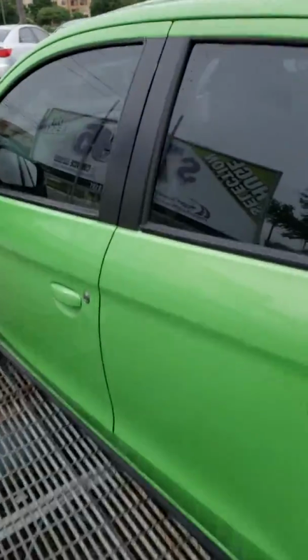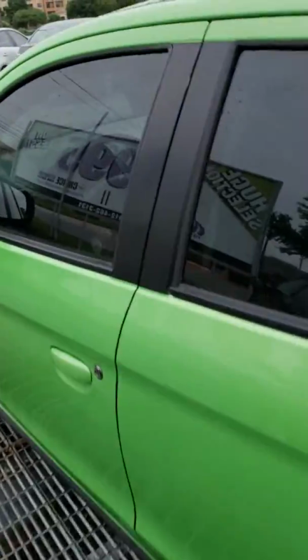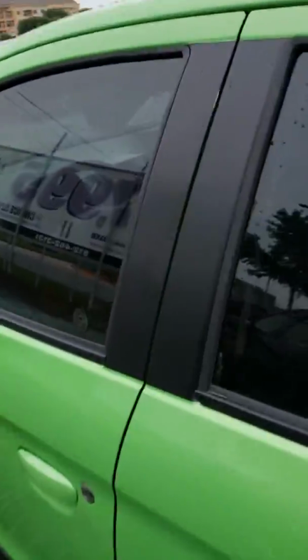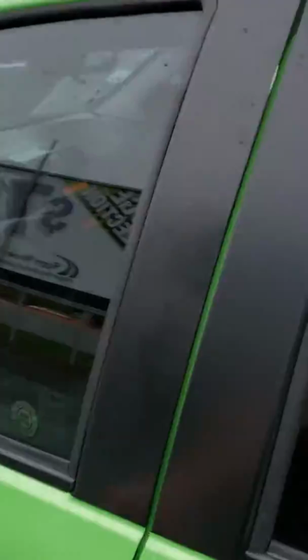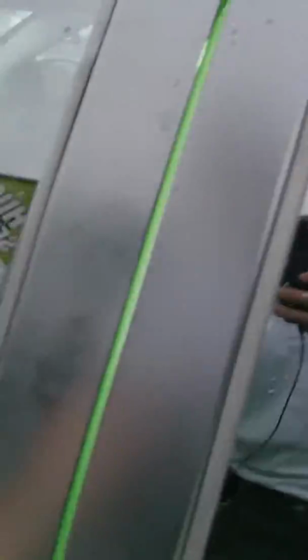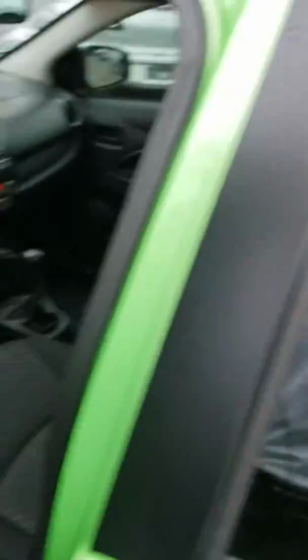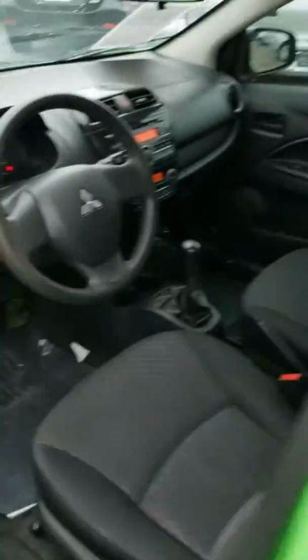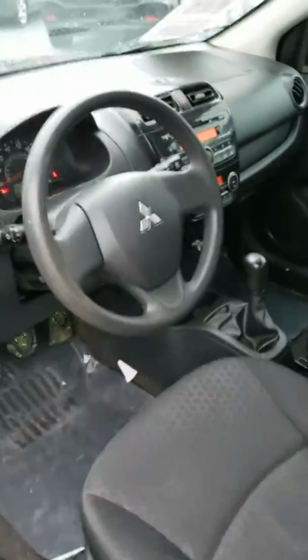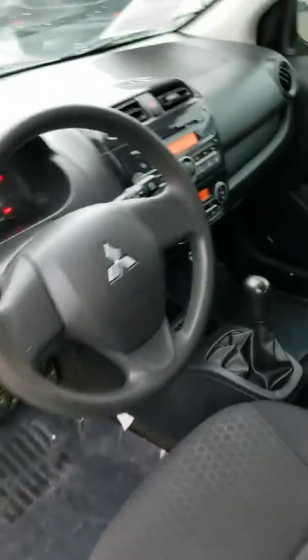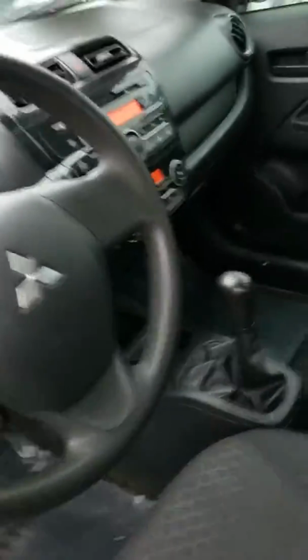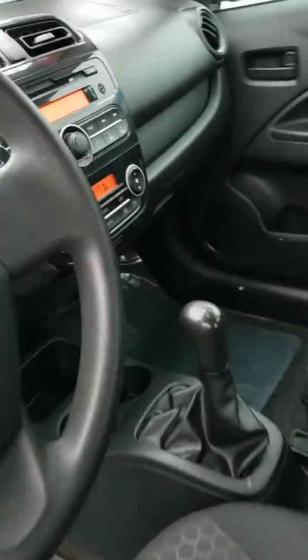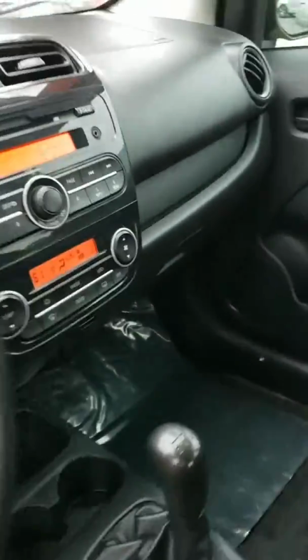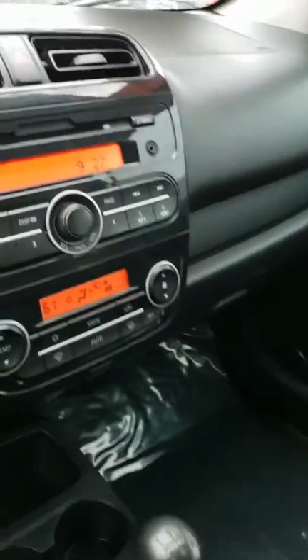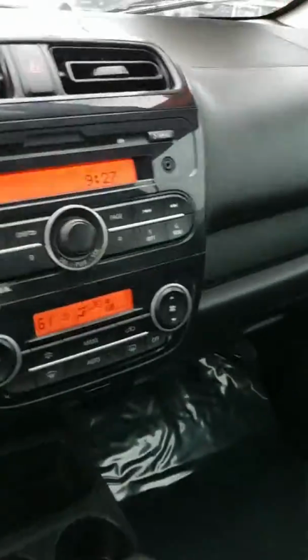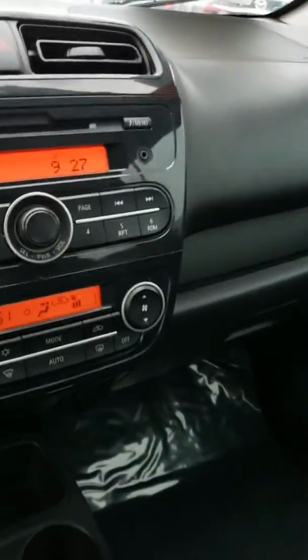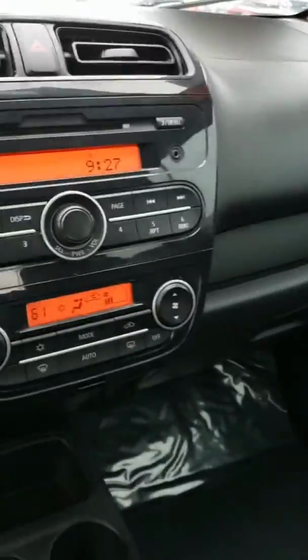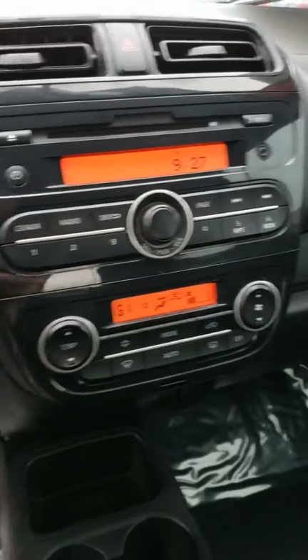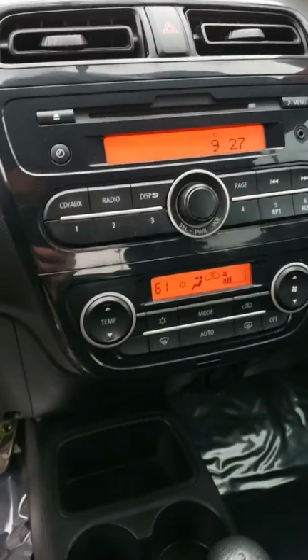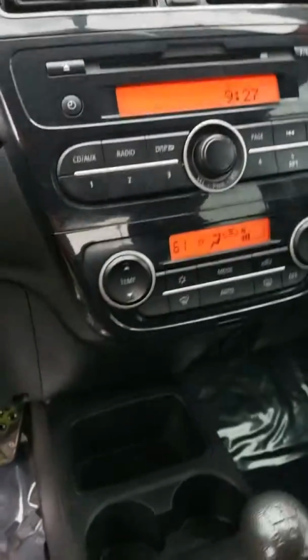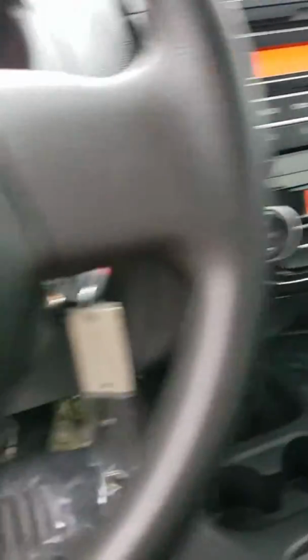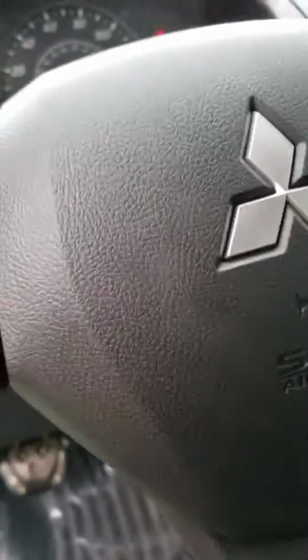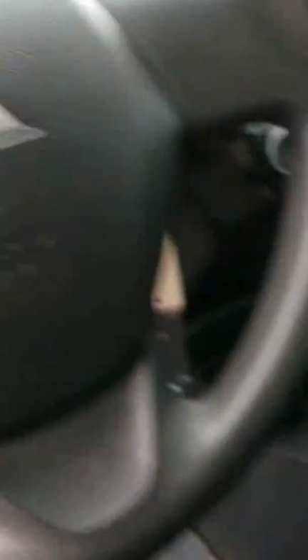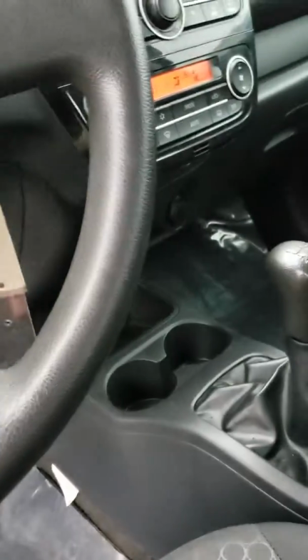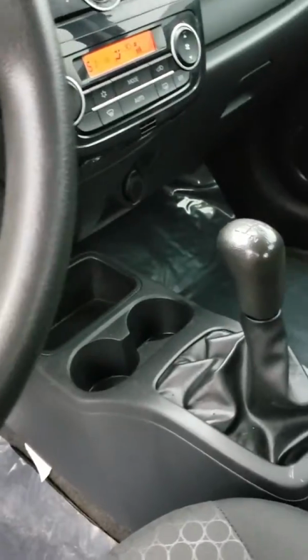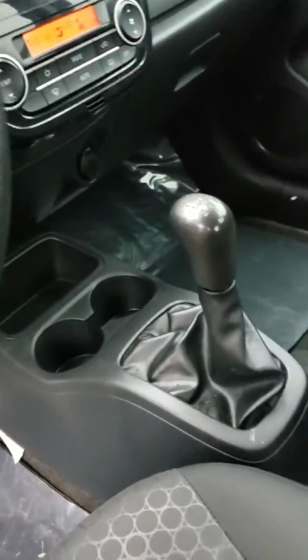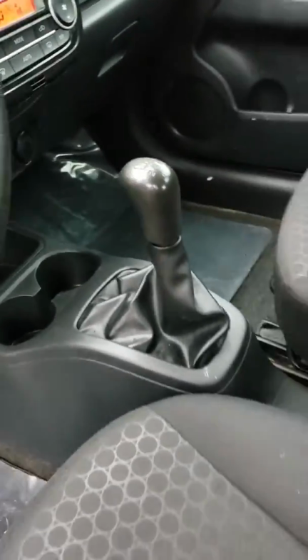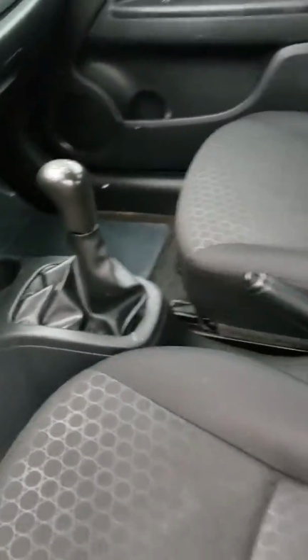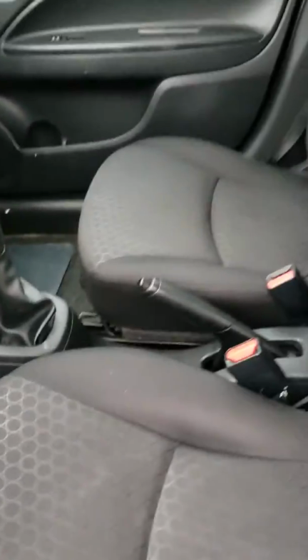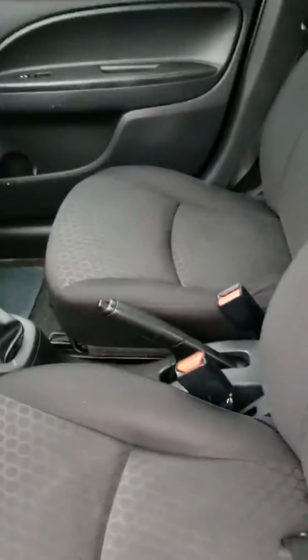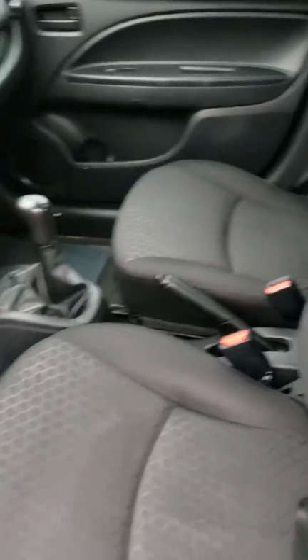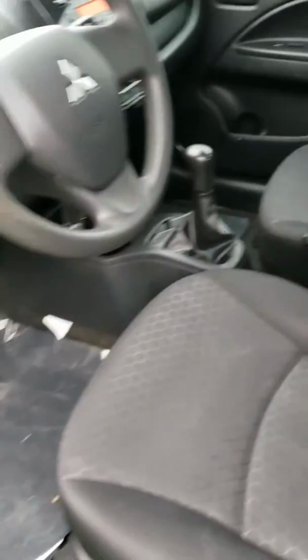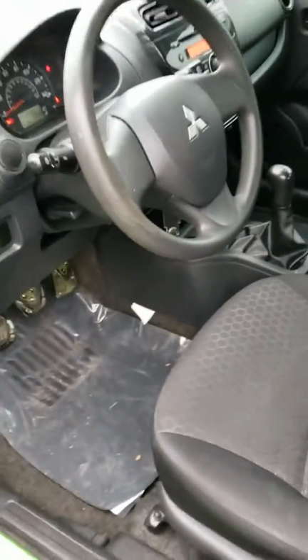AC blows ice cold. AM, FM, CD player, auxiliary input. It does have the manual transmission. Nice black seats to keep it clean.